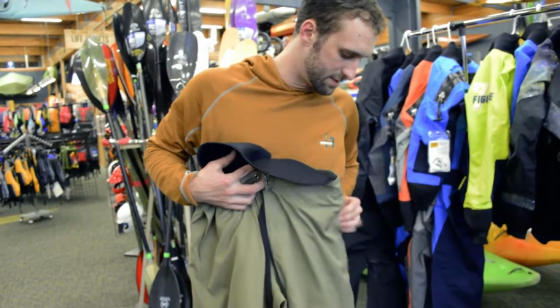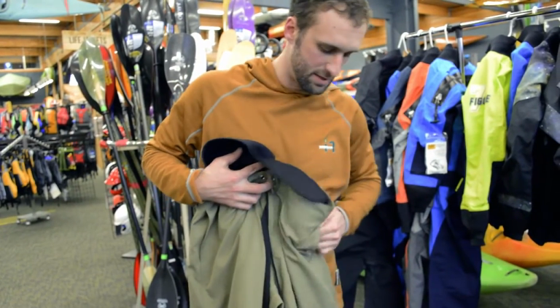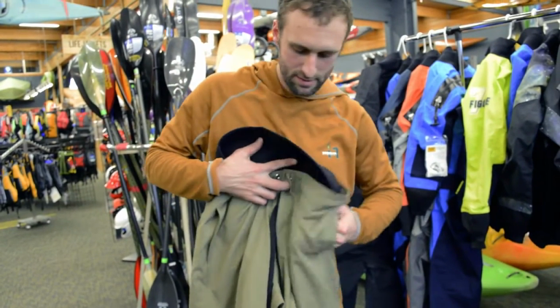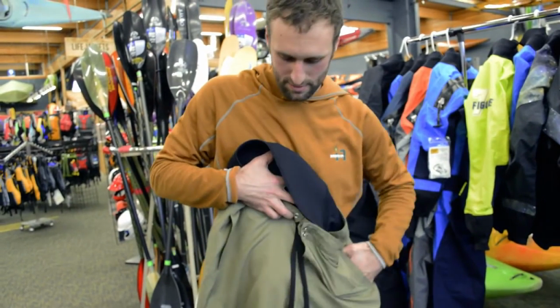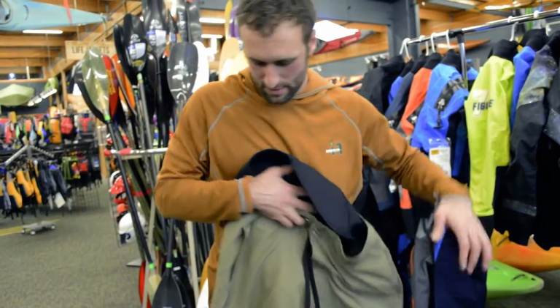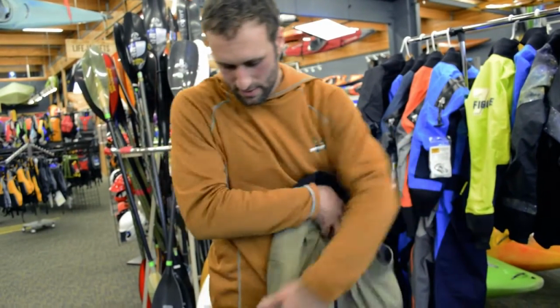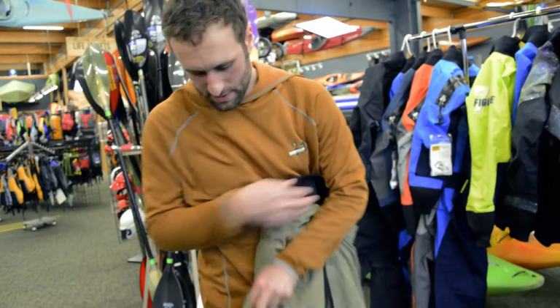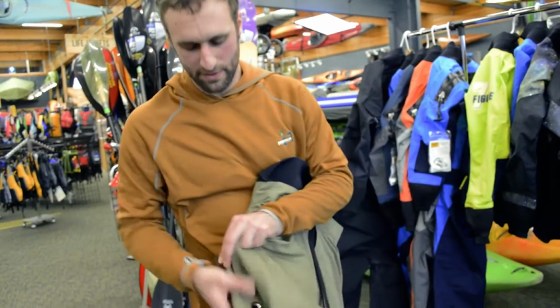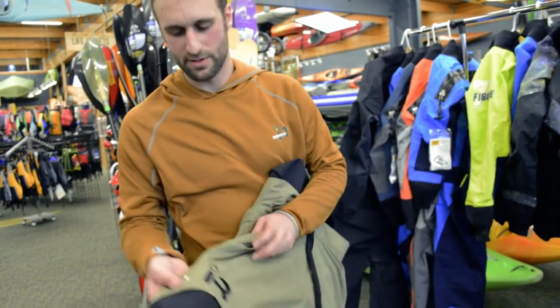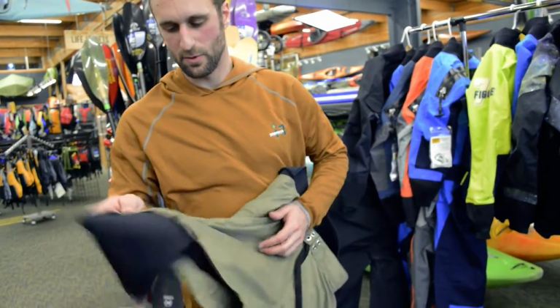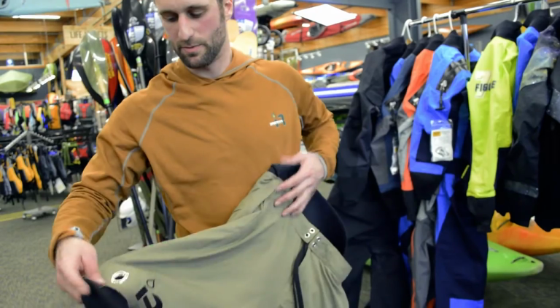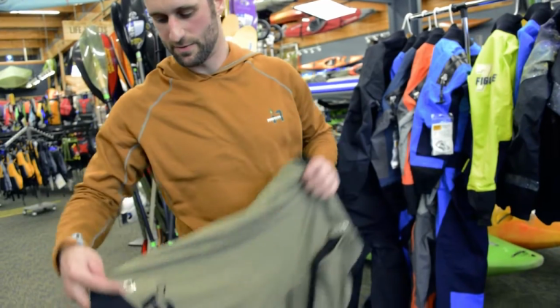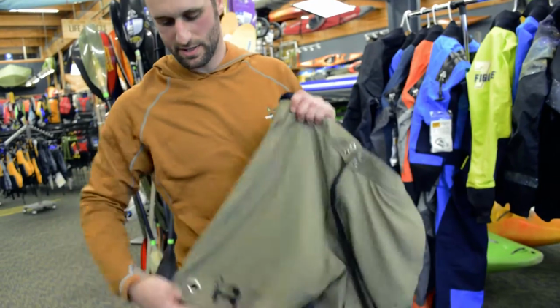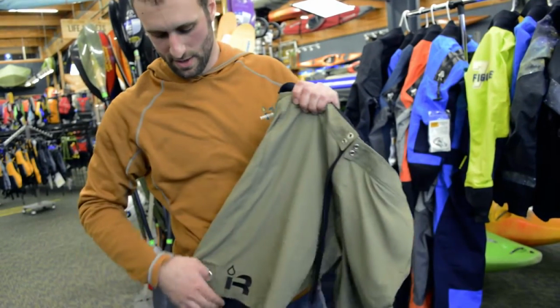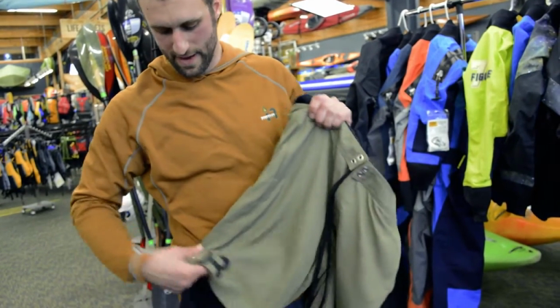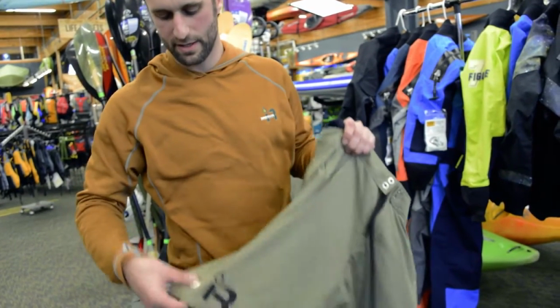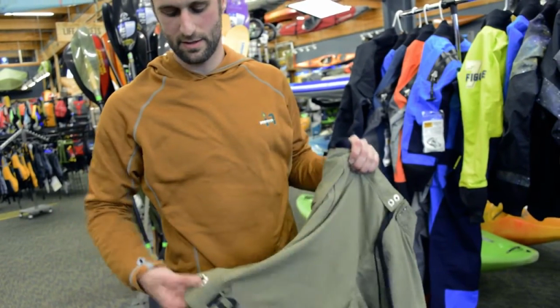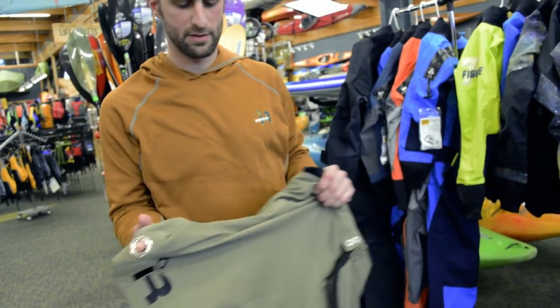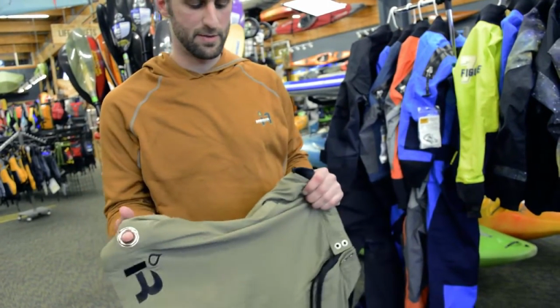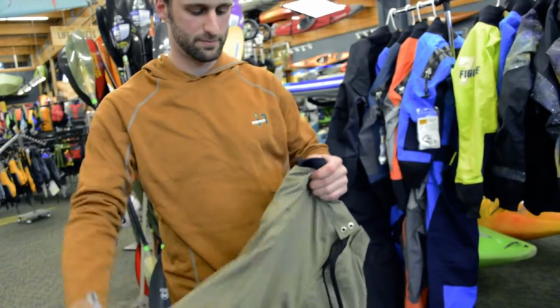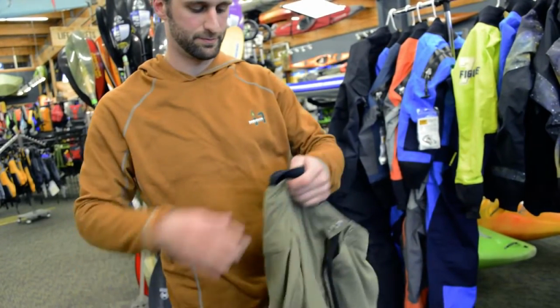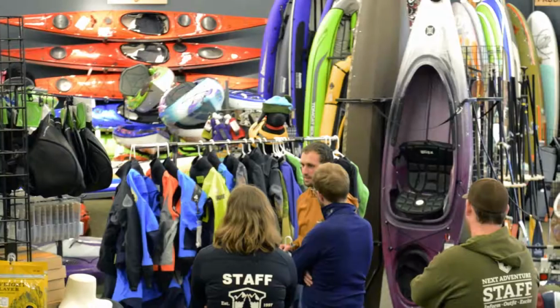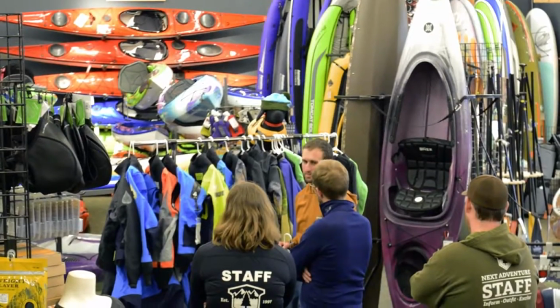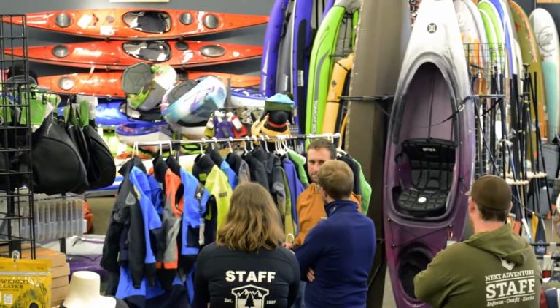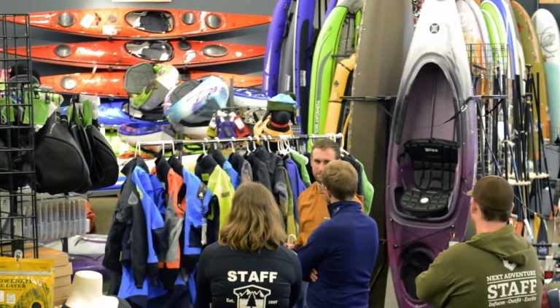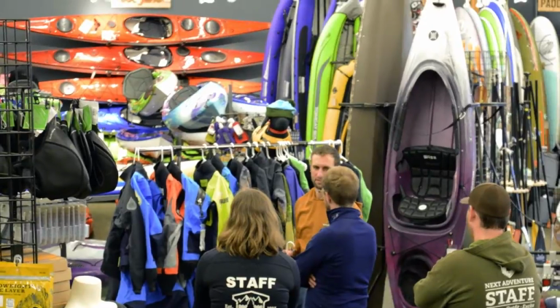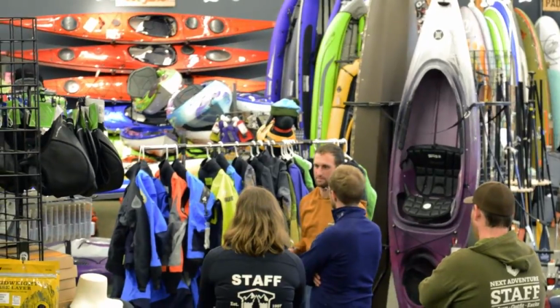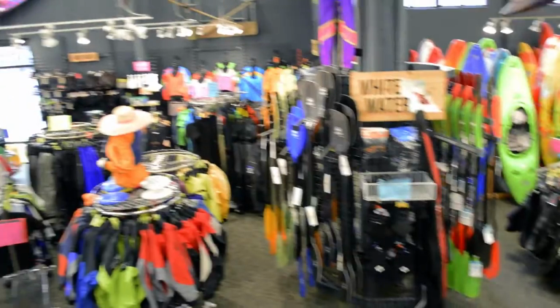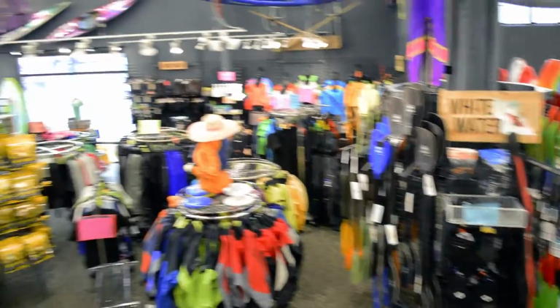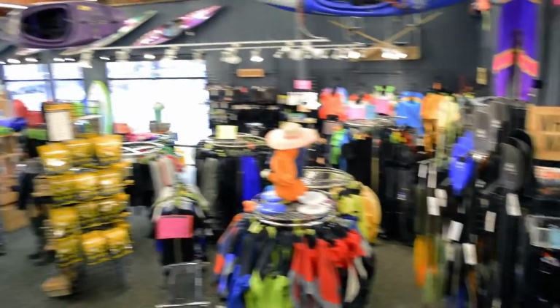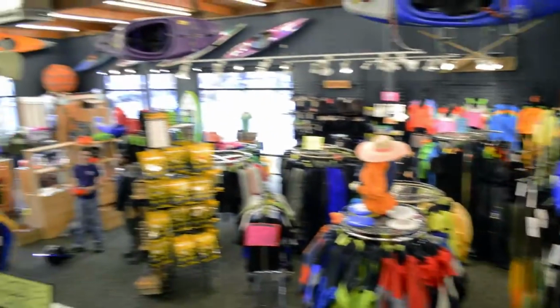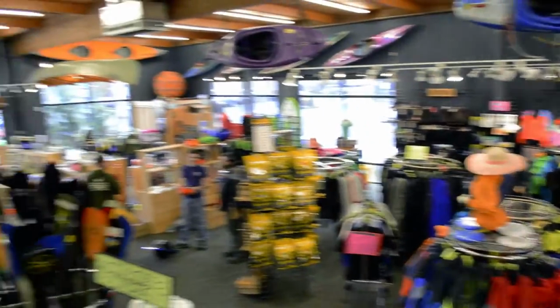These shorts all have side pockets and are made from a very durable, abrasion resistant, soft fabric with a grommet. Thanks for checking the gear out — come on down to Next Adventure and check it out for yourself.